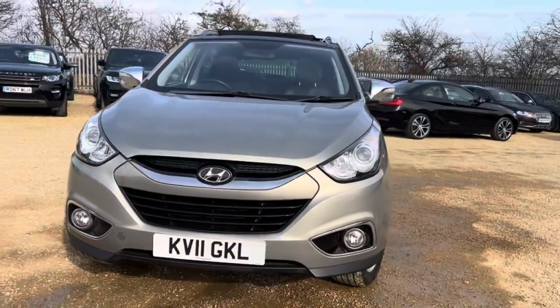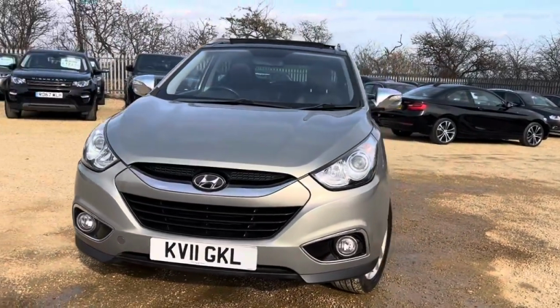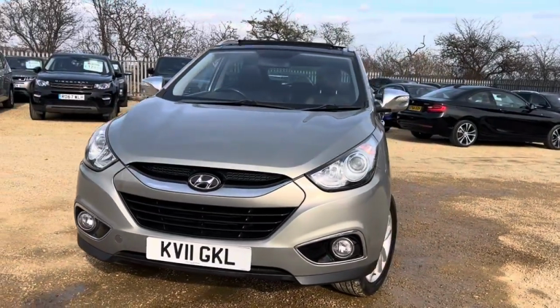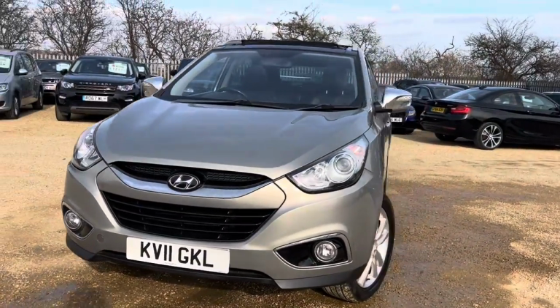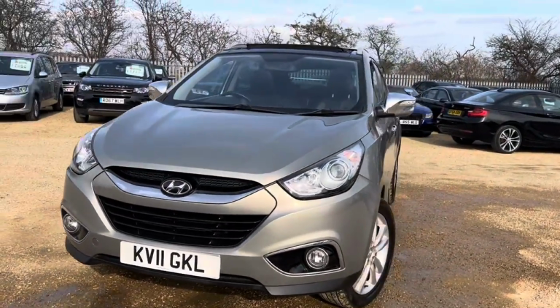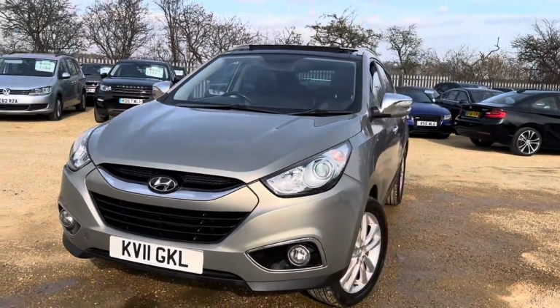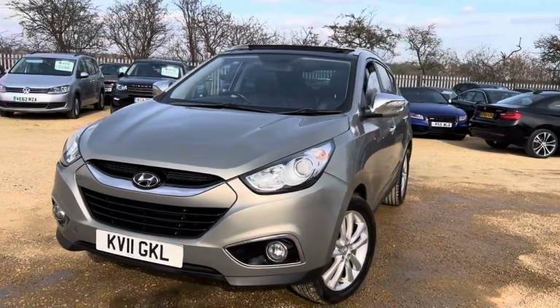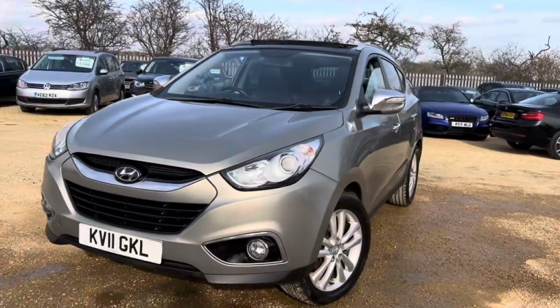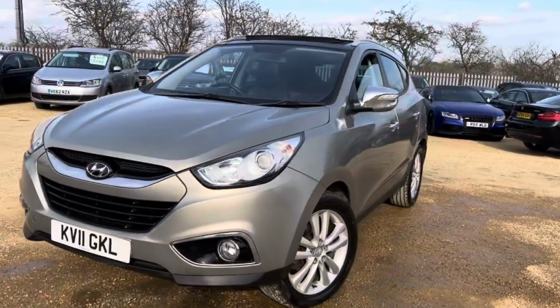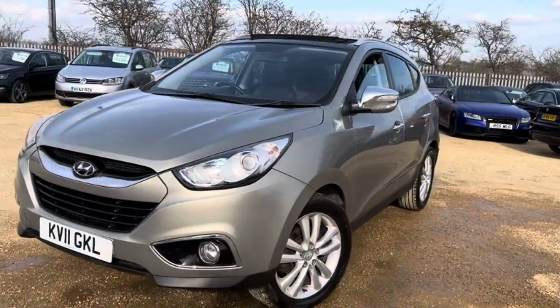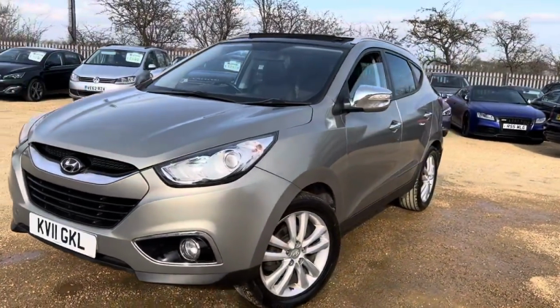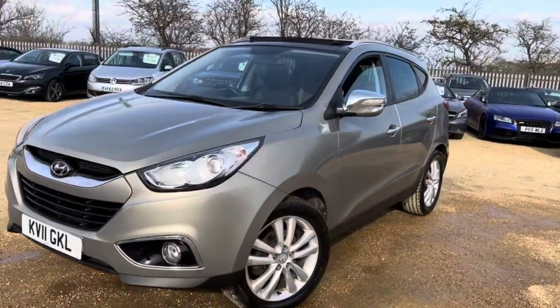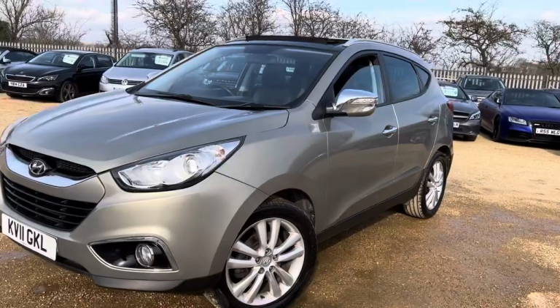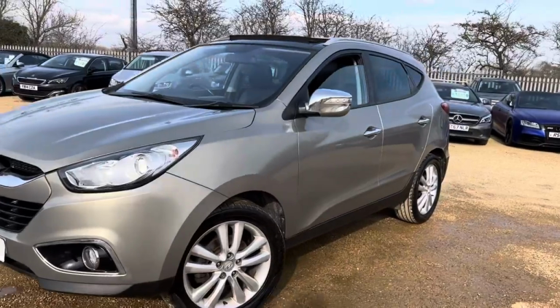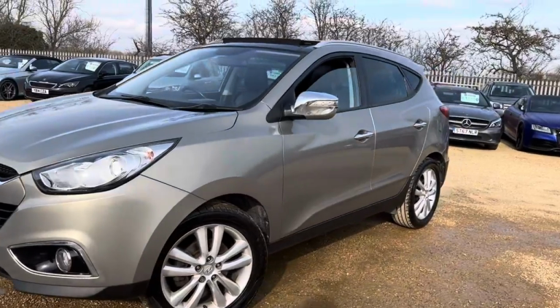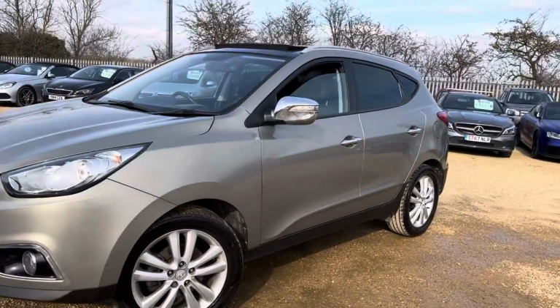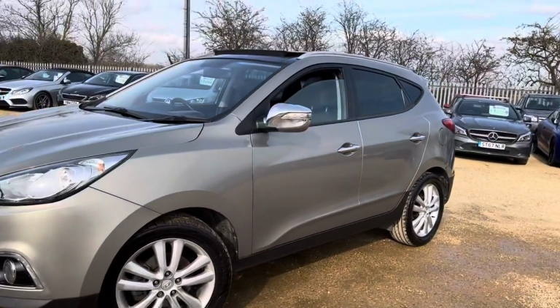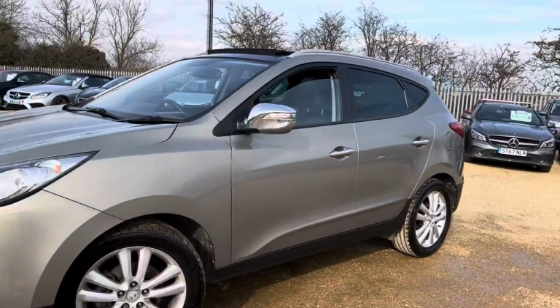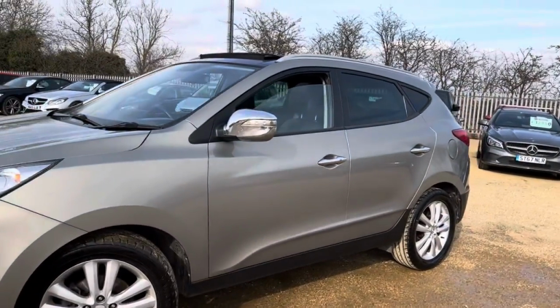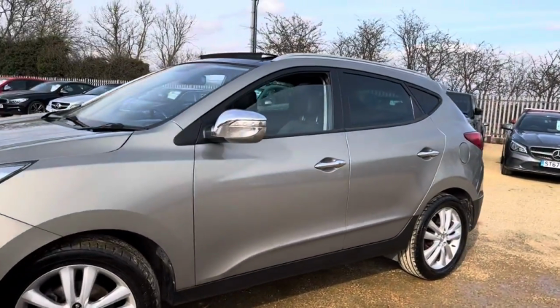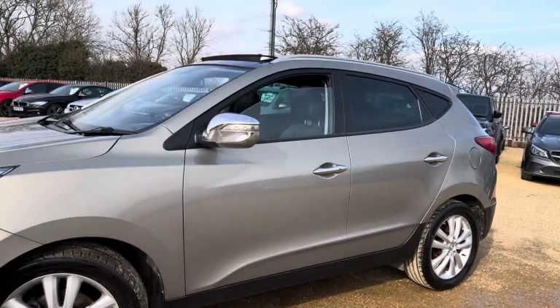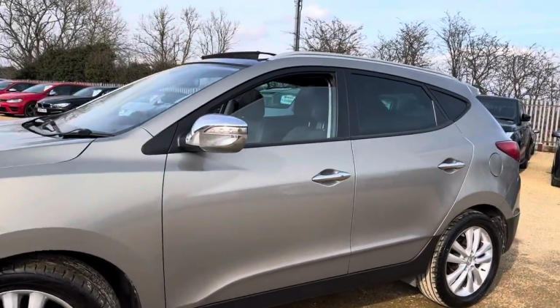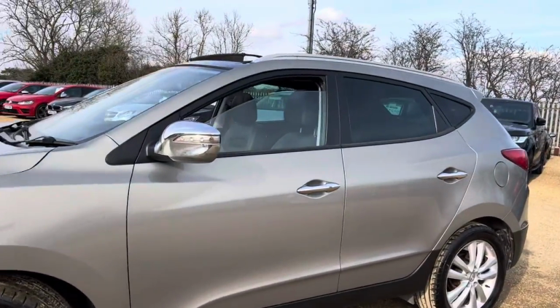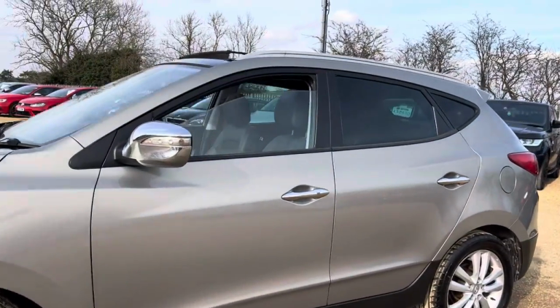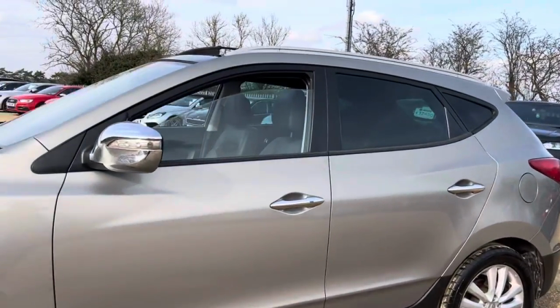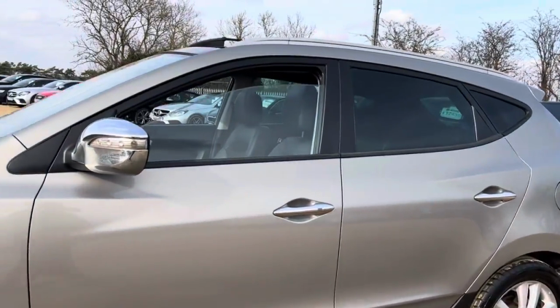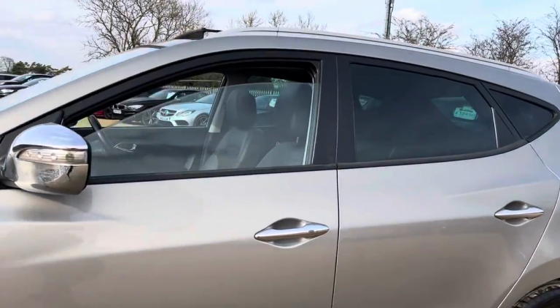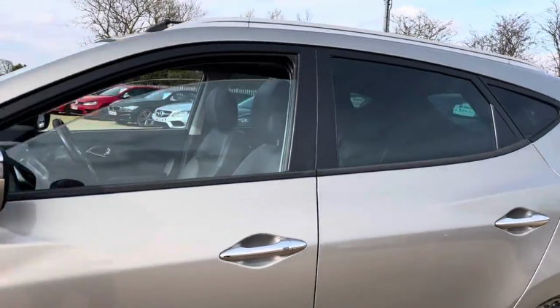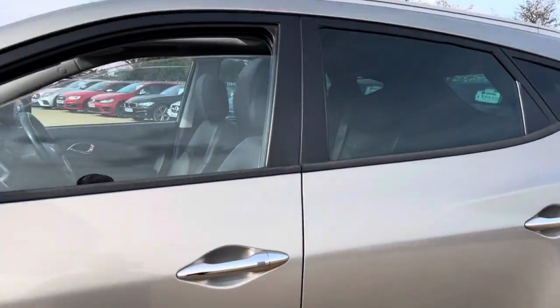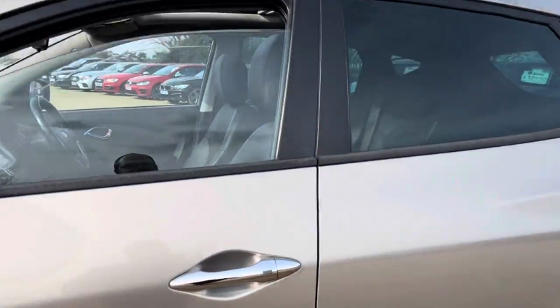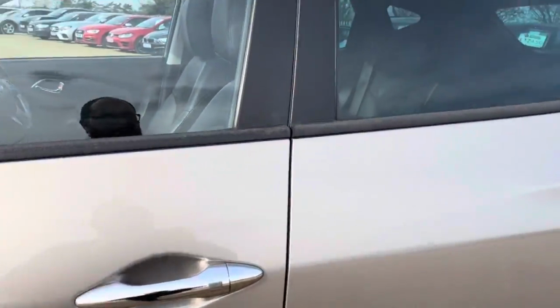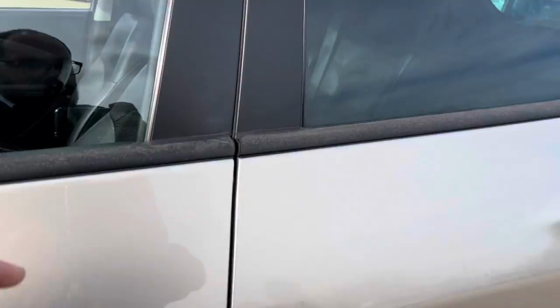Hello, welcome to Partha. Today we have our 2011 plate high-end ix35 with us, coming out with a quick walk around this car, having a look at its general condition and some of its features as well.